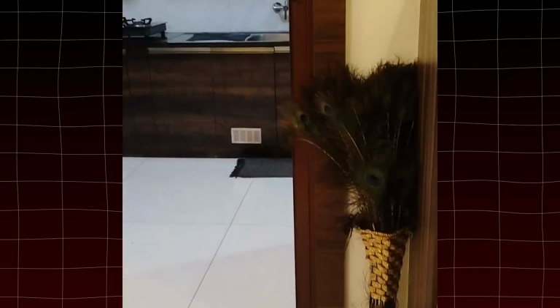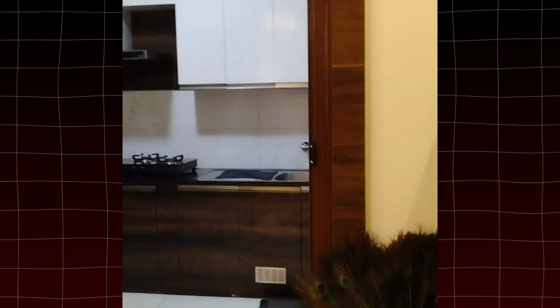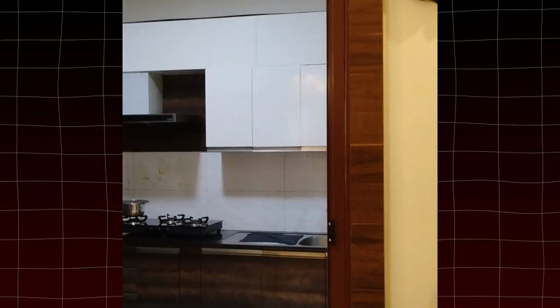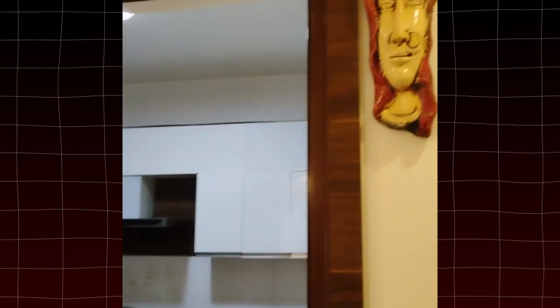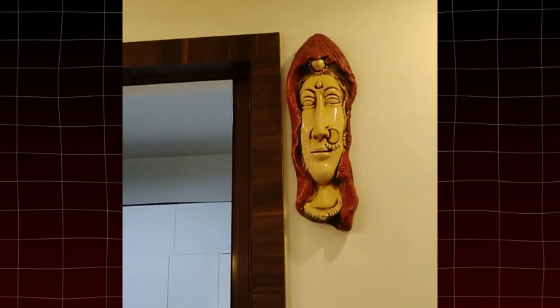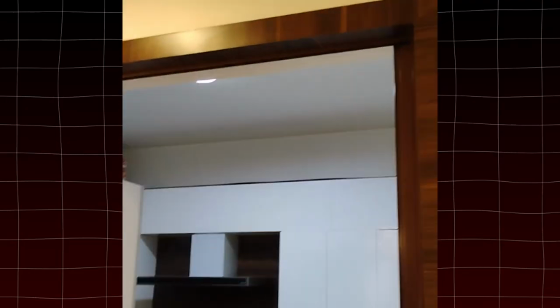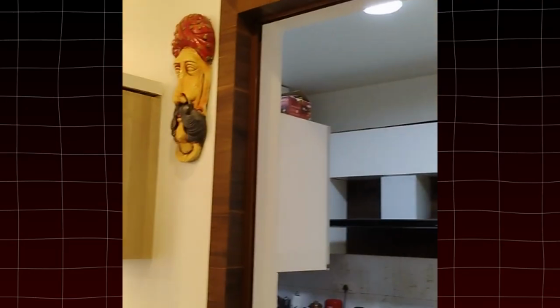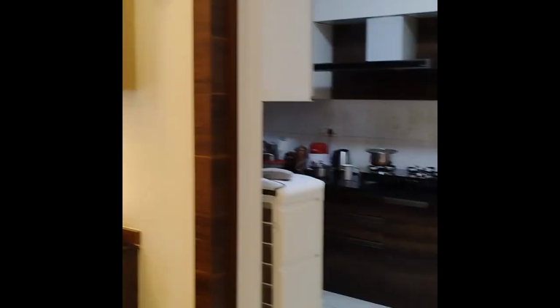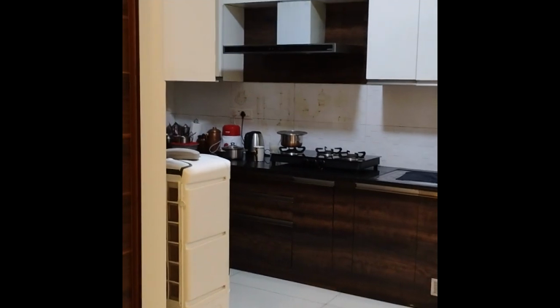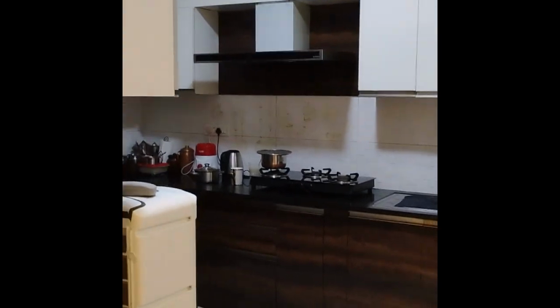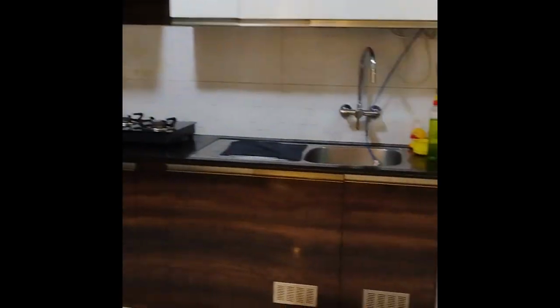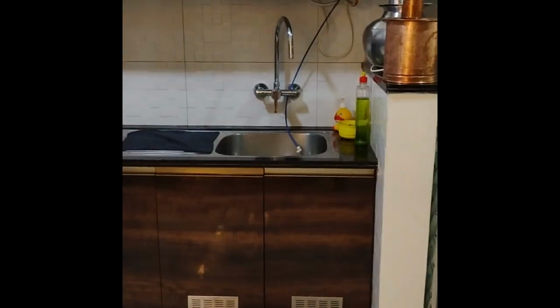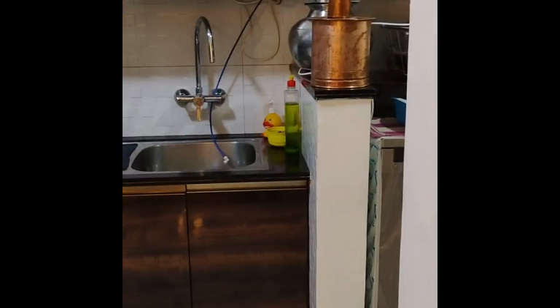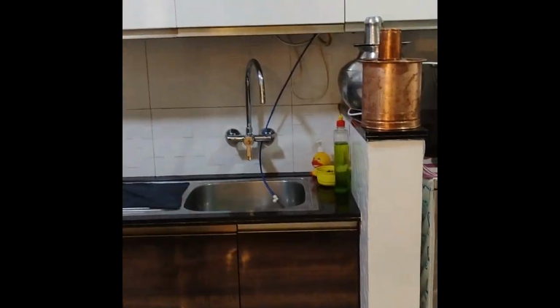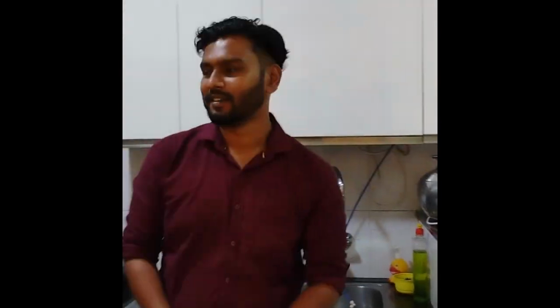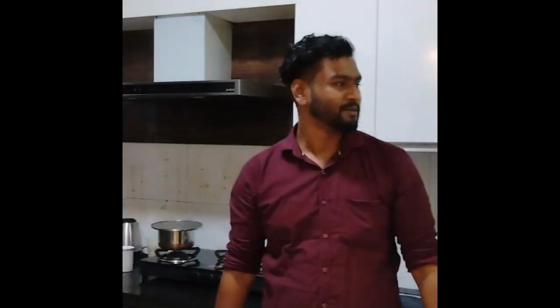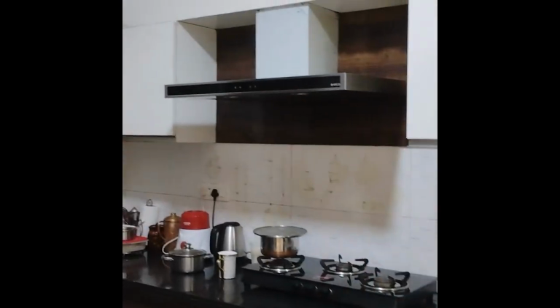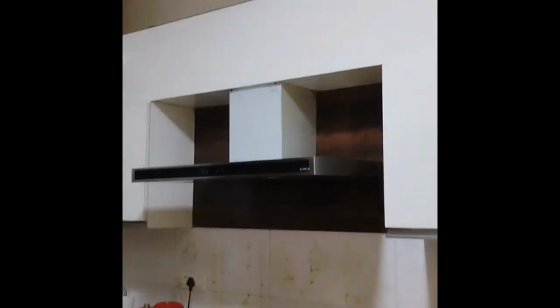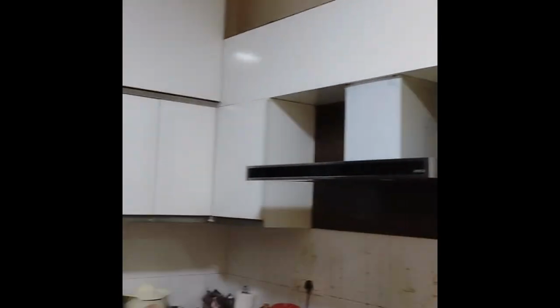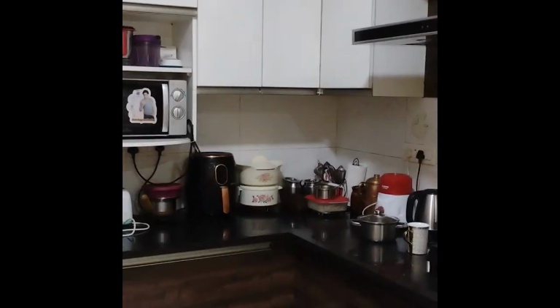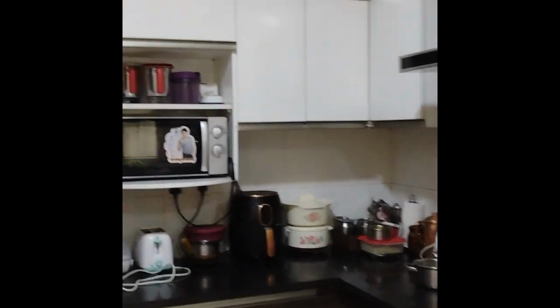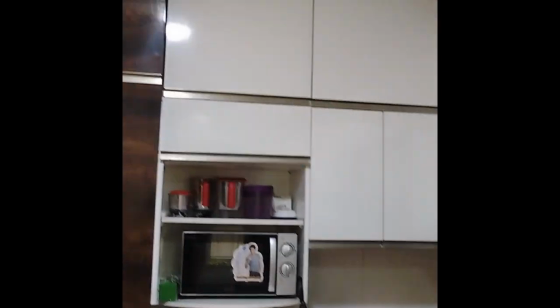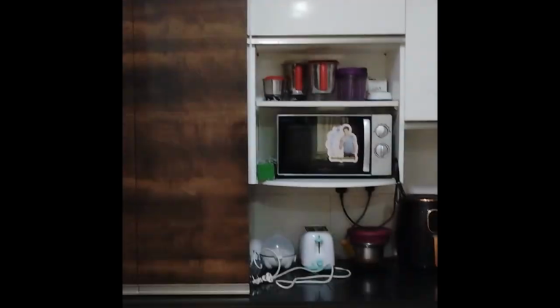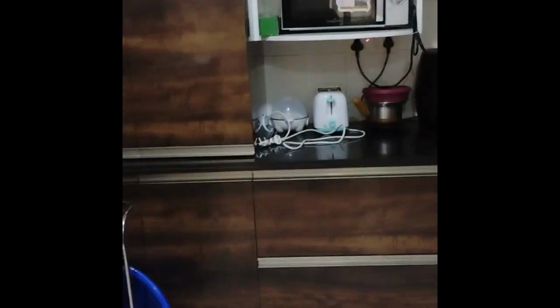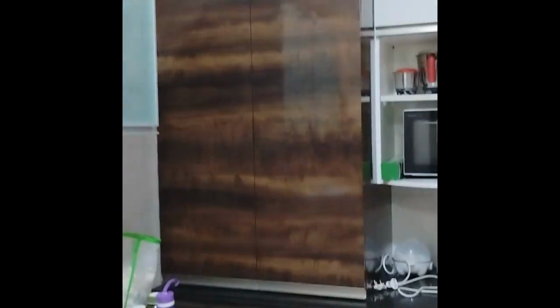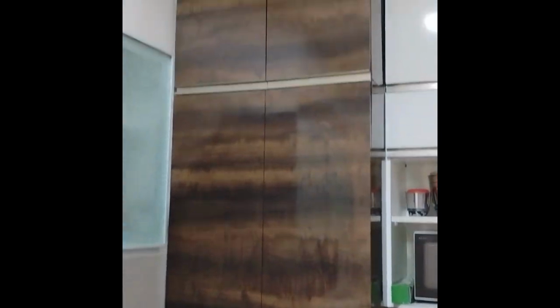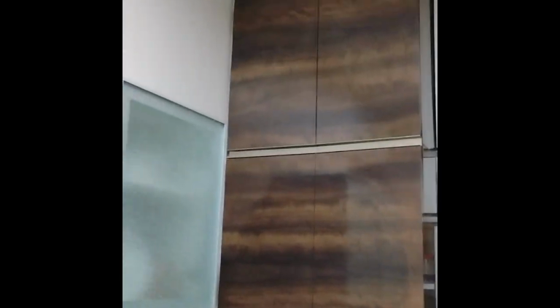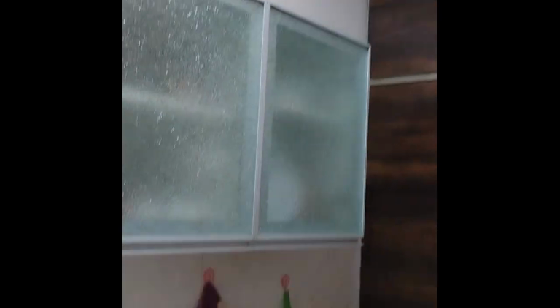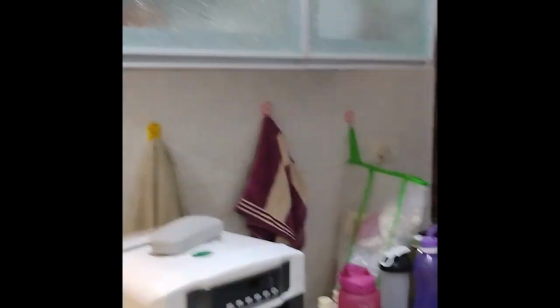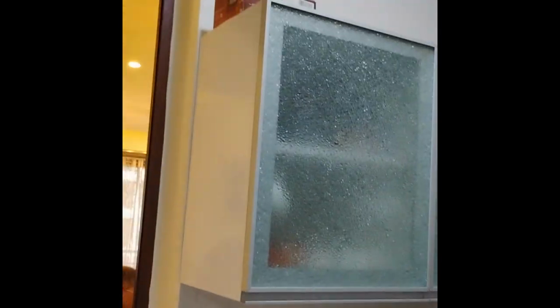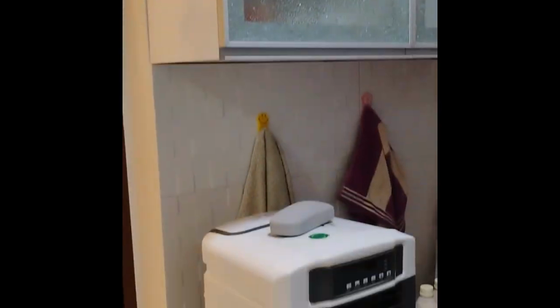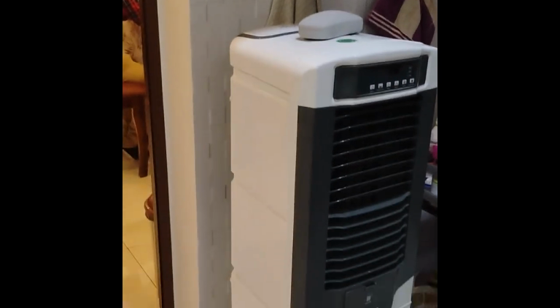The sleek and stylish kitchen is a chef's delight, equipped with state-of-the-art appliances, ample storage space, and a breakfast bar for casual dining outside the kitchen area.